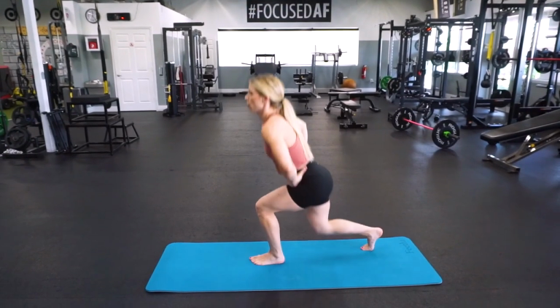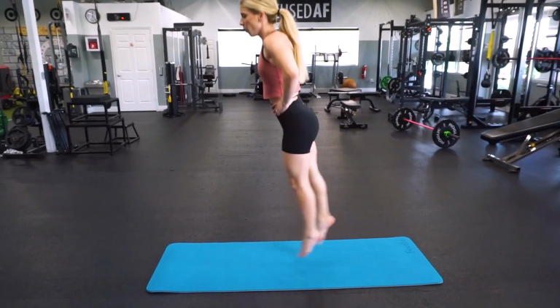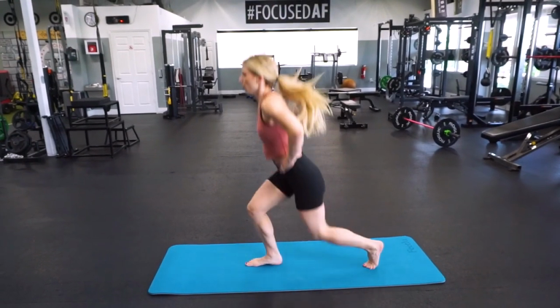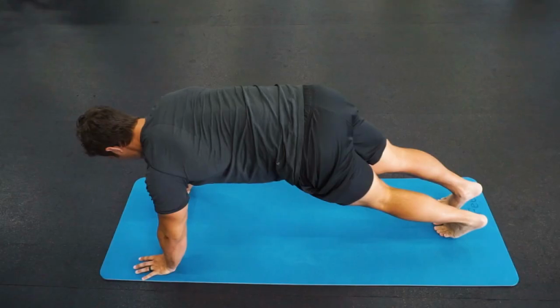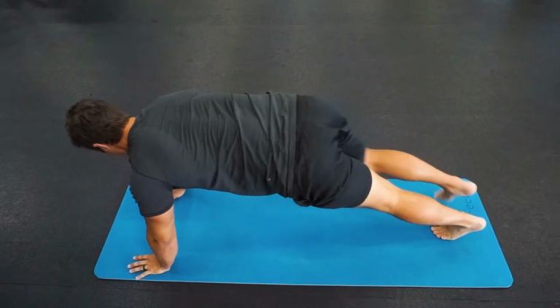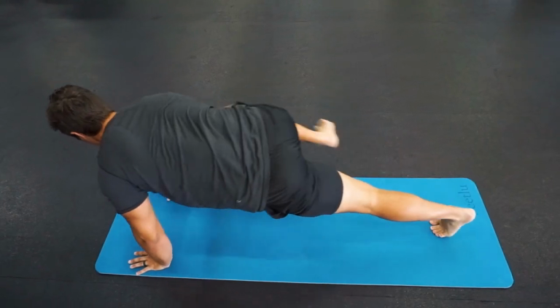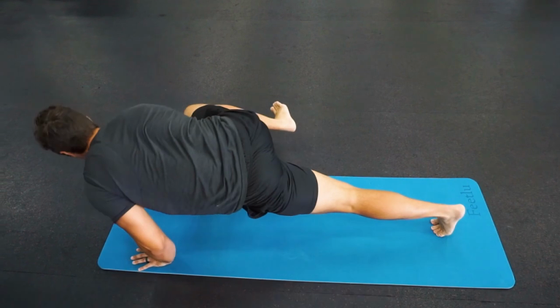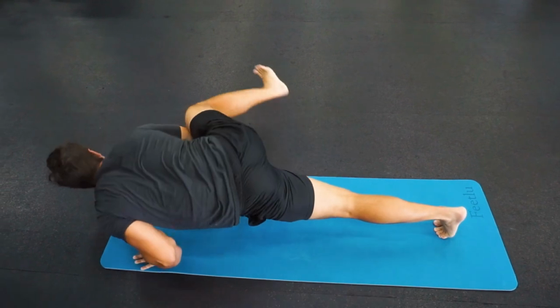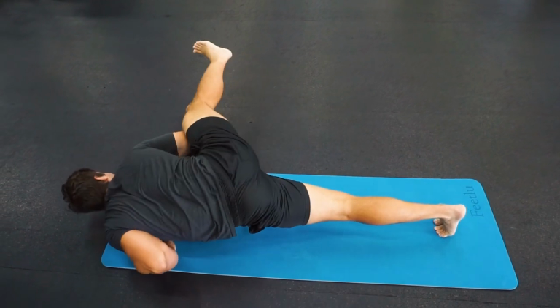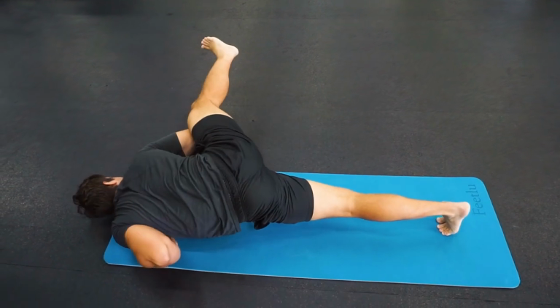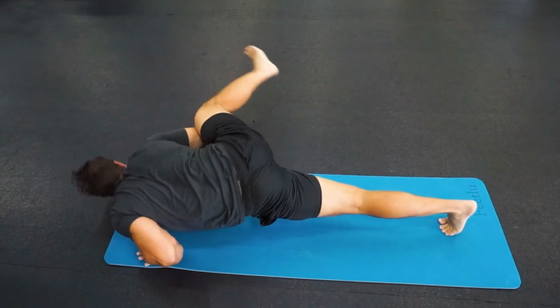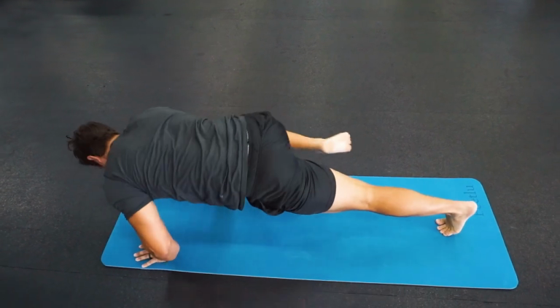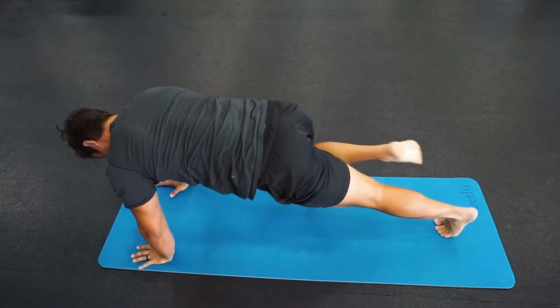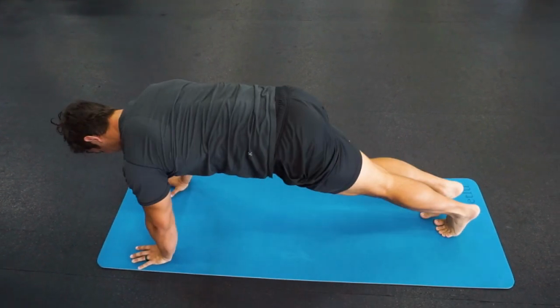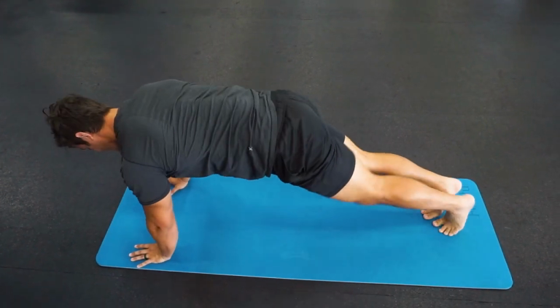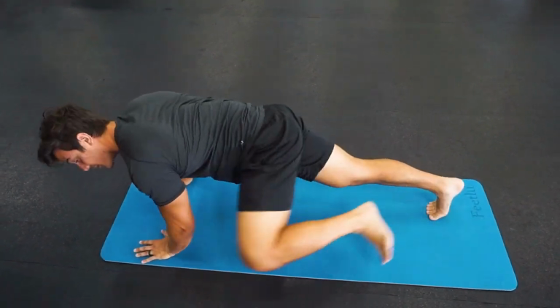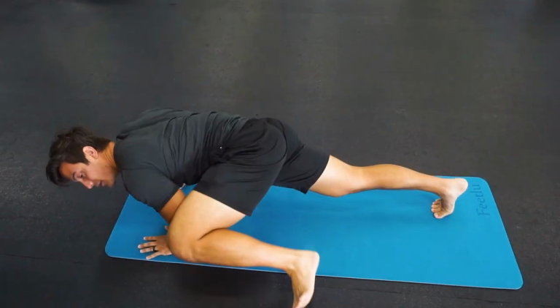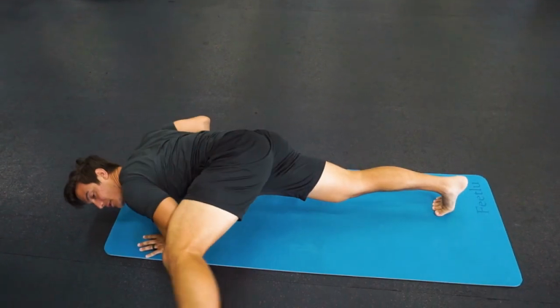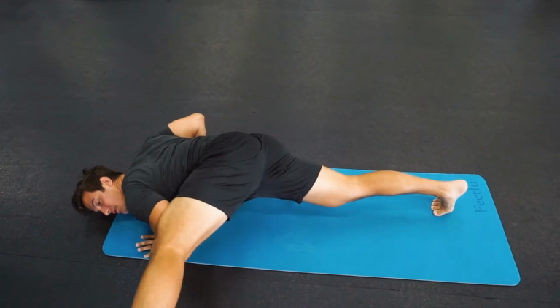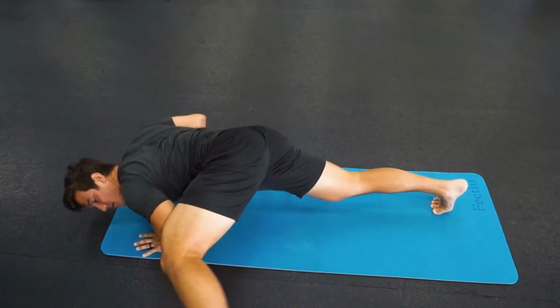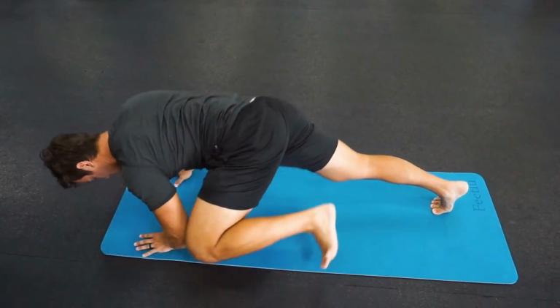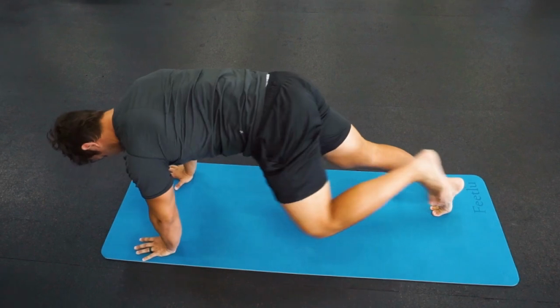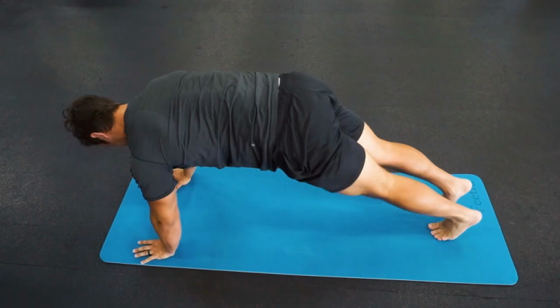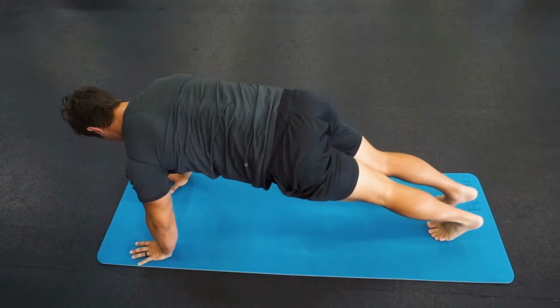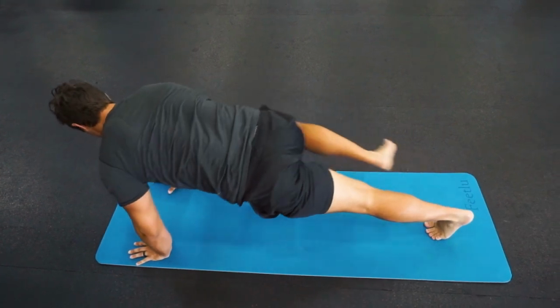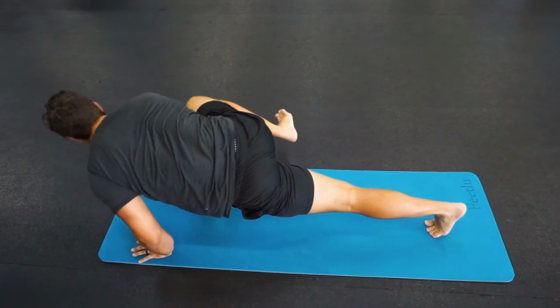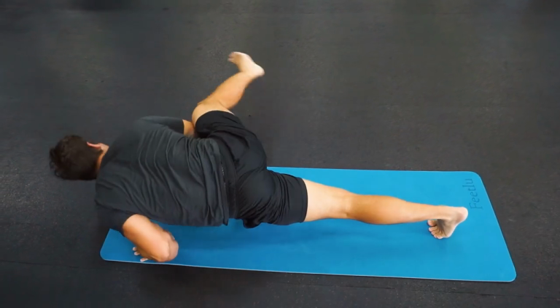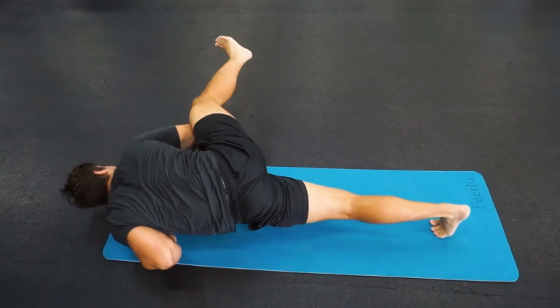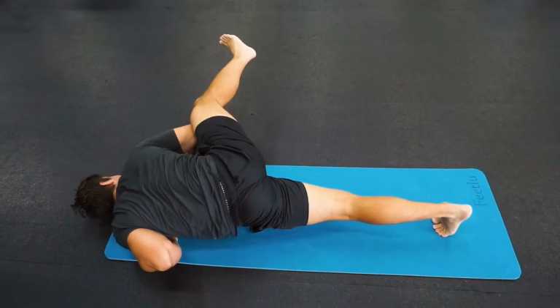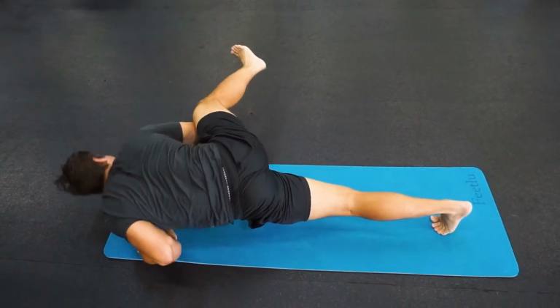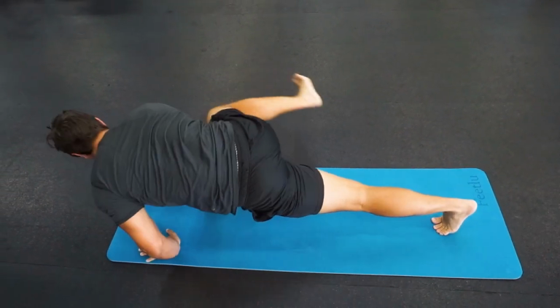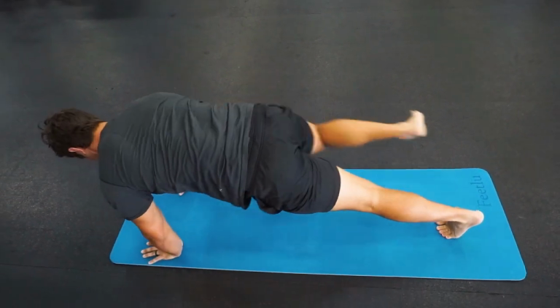This premium yoga mat has a non-absorbent surface that resists sweat or spills and can easily be wiped clean. The FeetLoo yoga and exercise mat is a great addition to your workout routine.